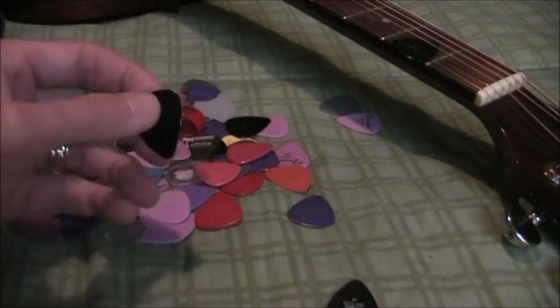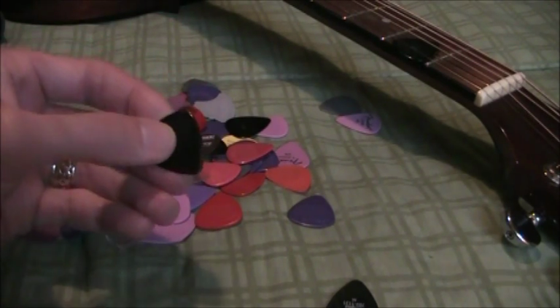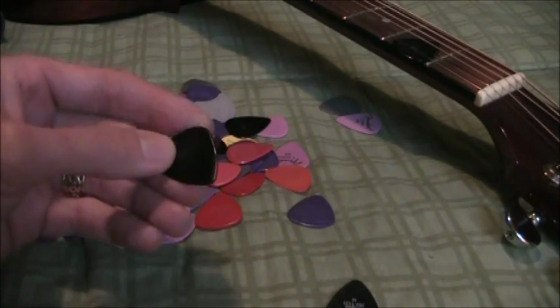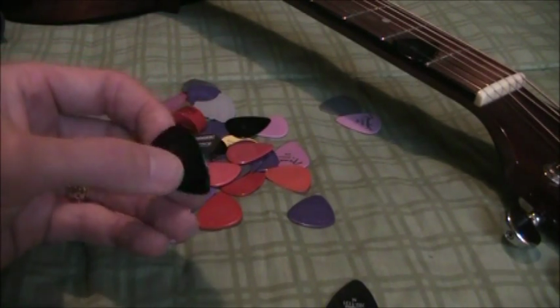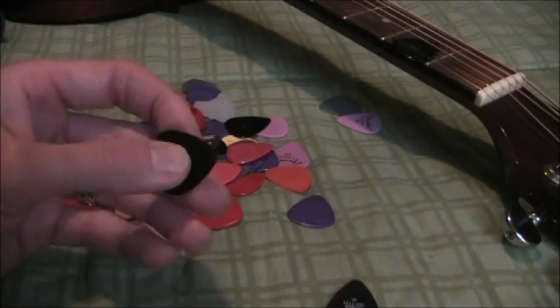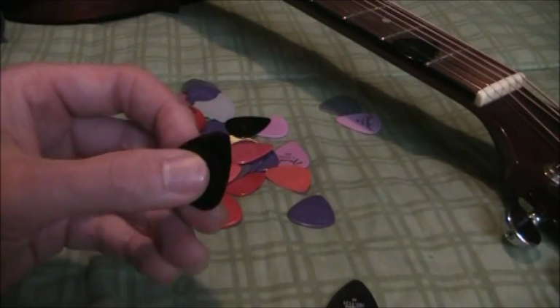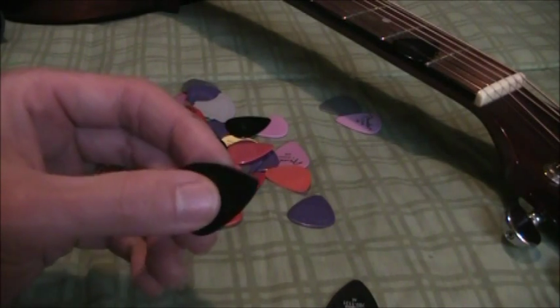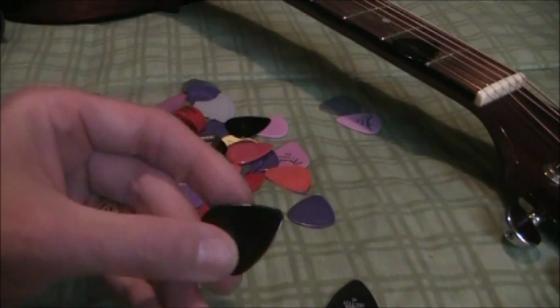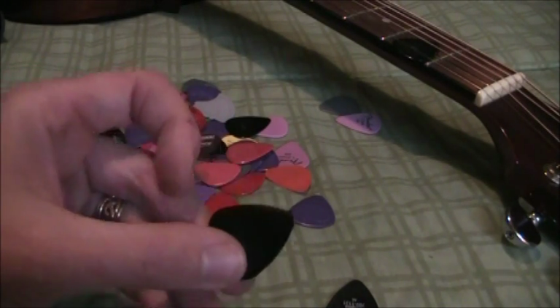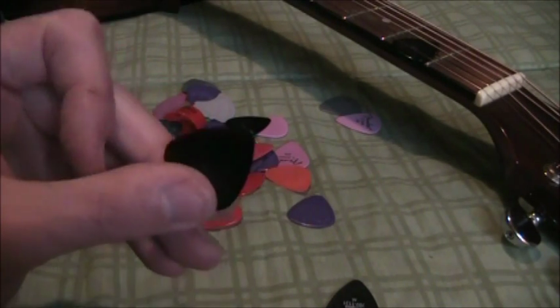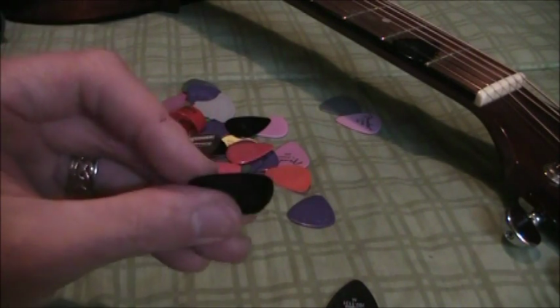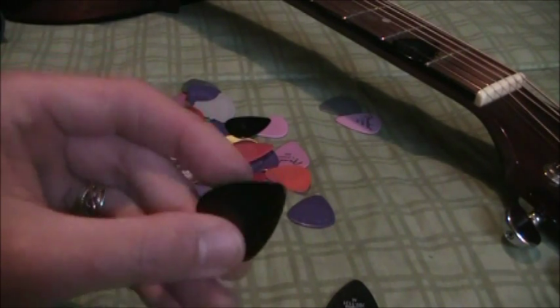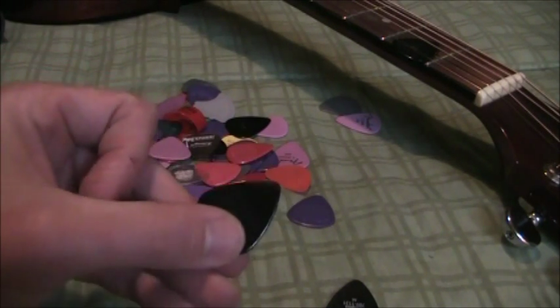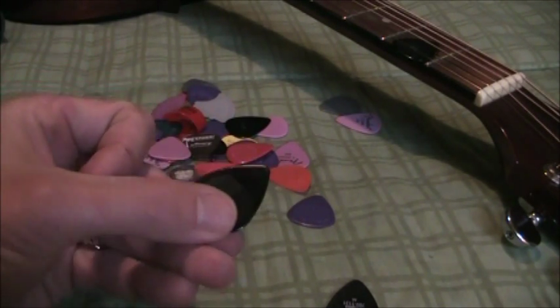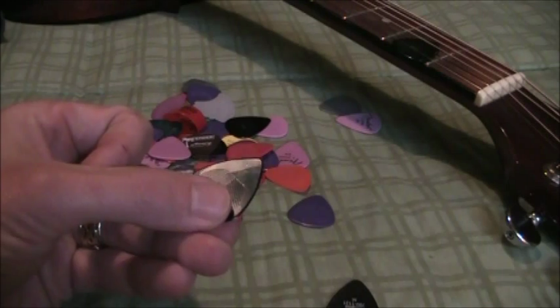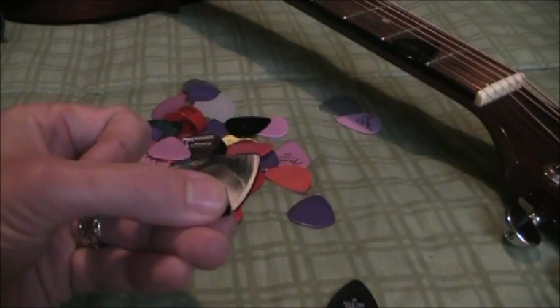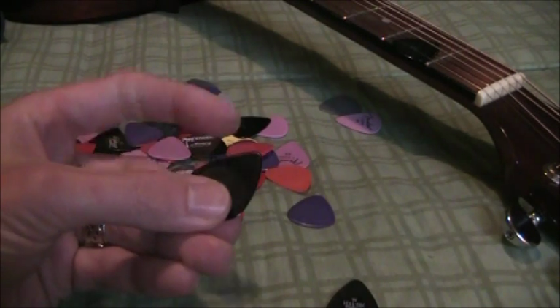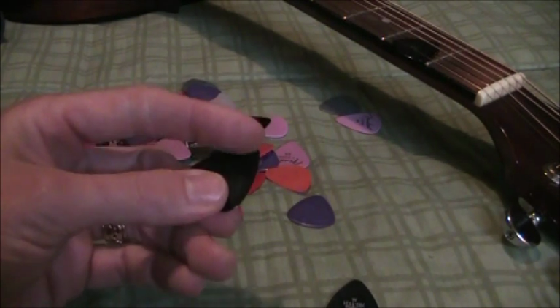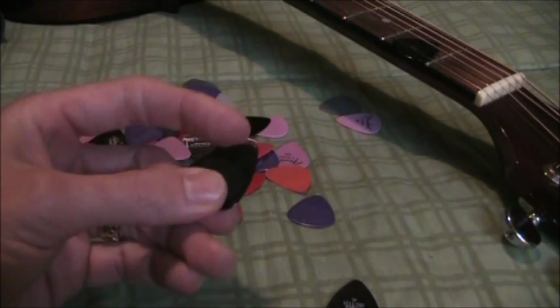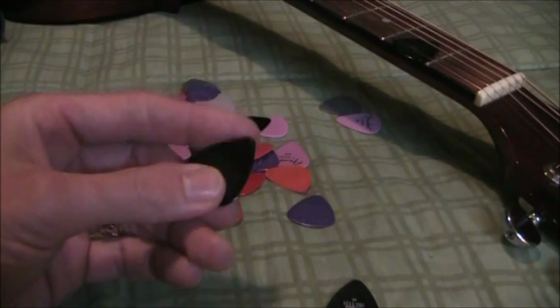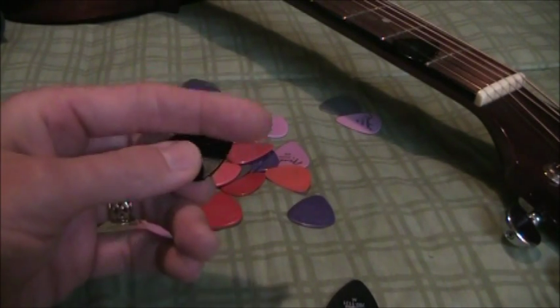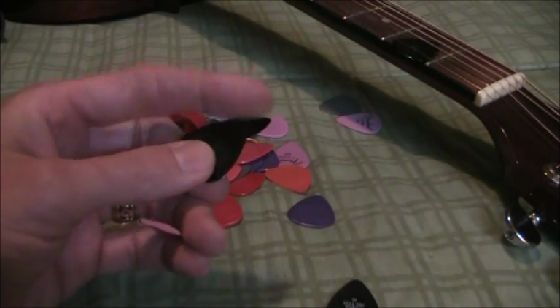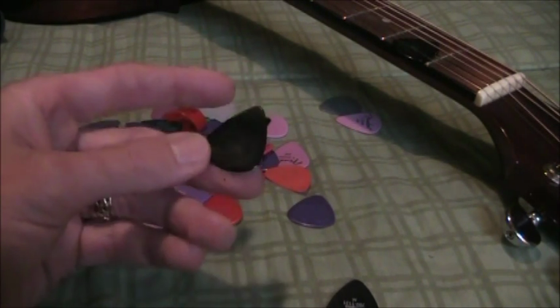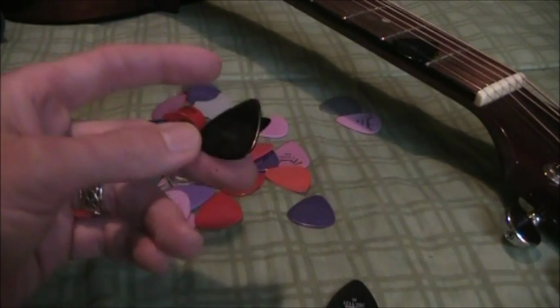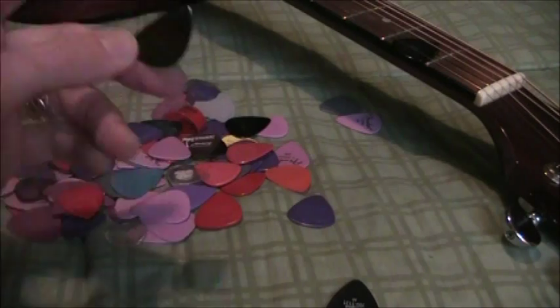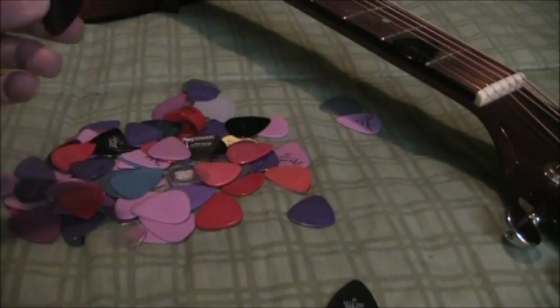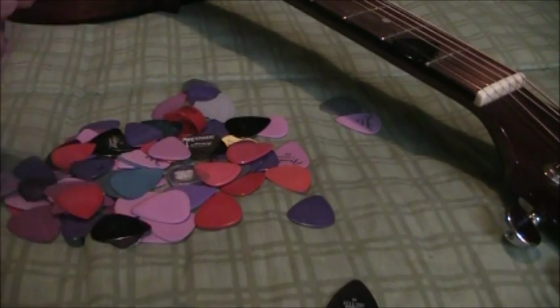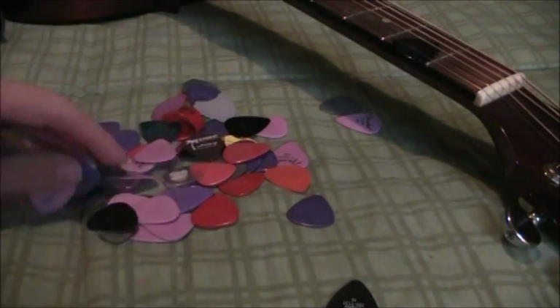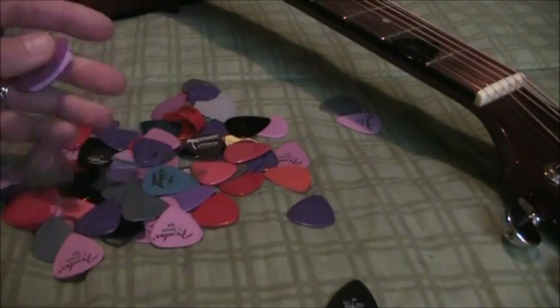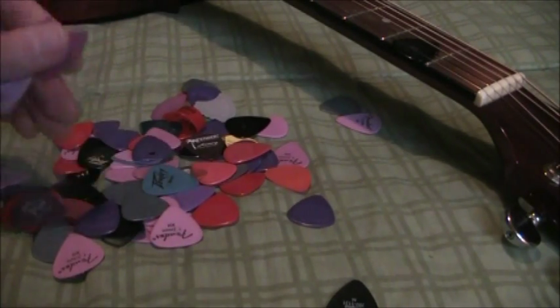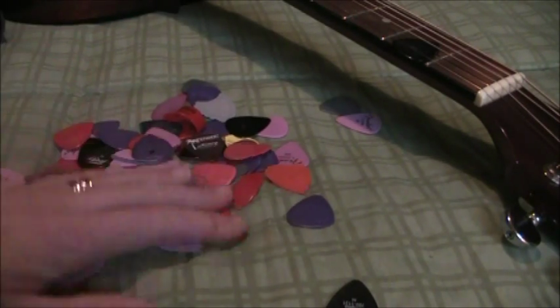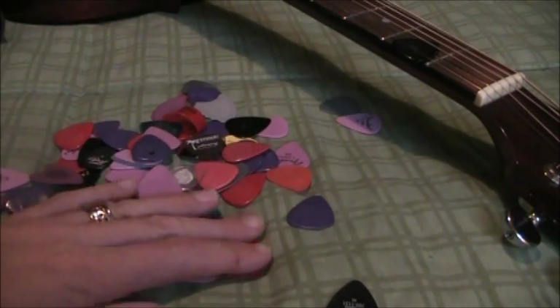Depending on how much you use your picks, you'll possibly get a few years out of a single pick — so for 30 cents, it's not bad. You'll see they usually wear on one edge more than the other, based on your right-handedness or left-handedness. So those are various picks you can check out.